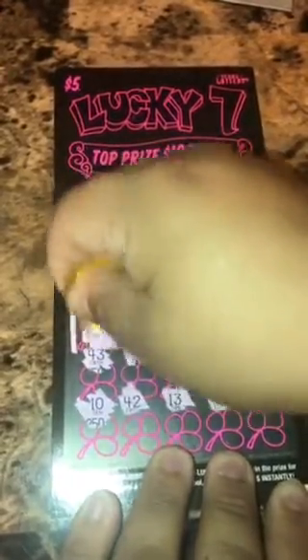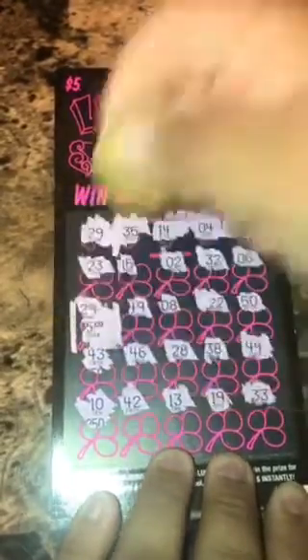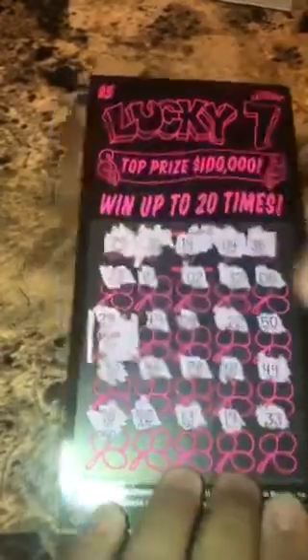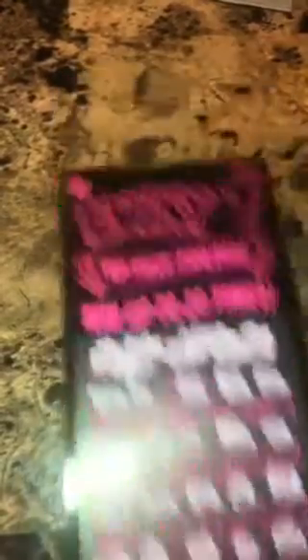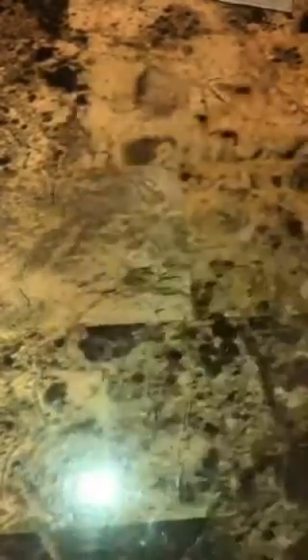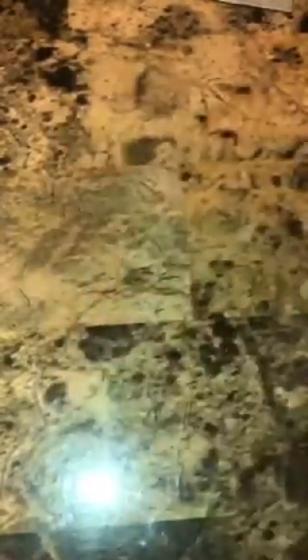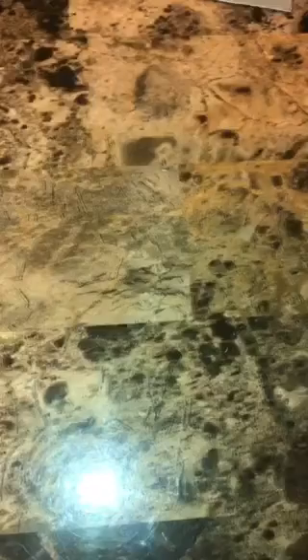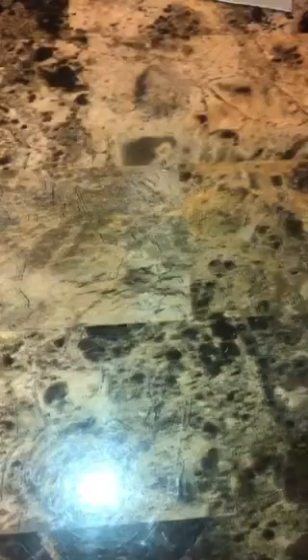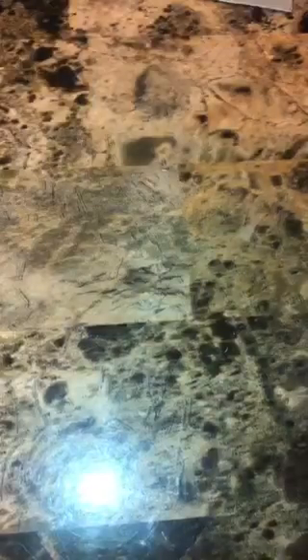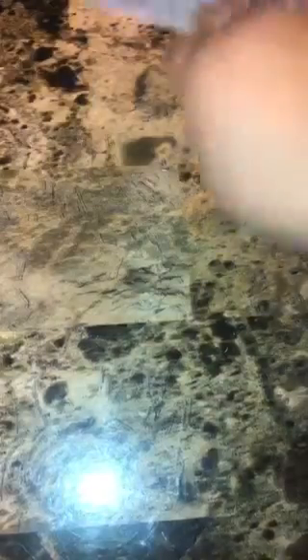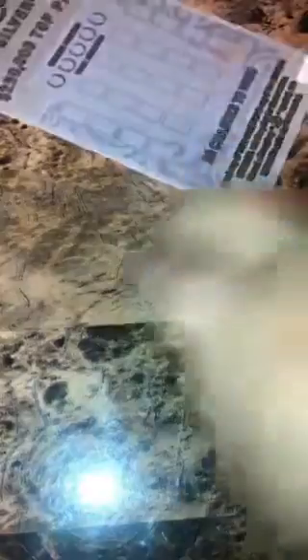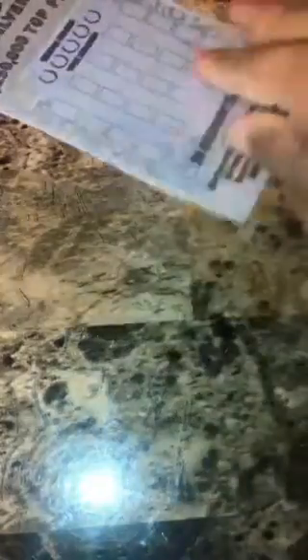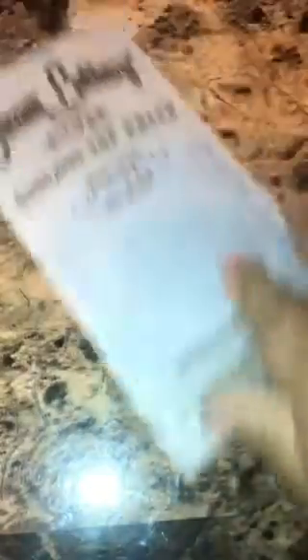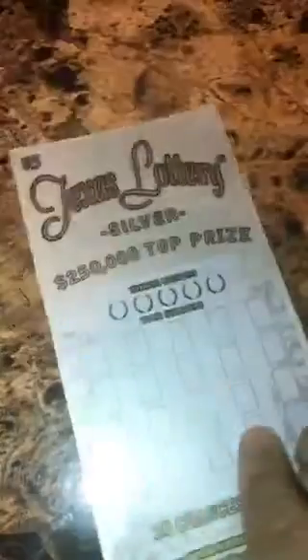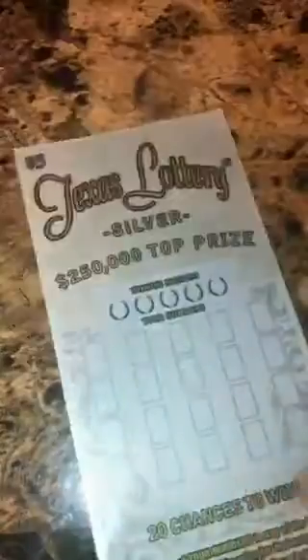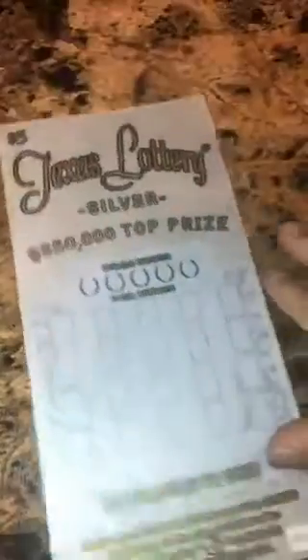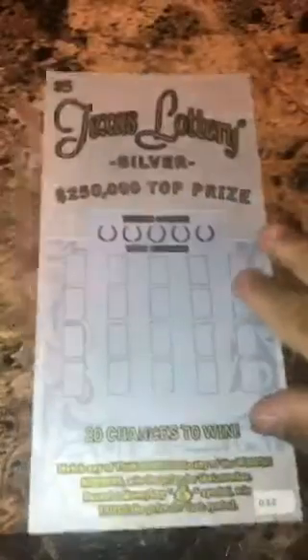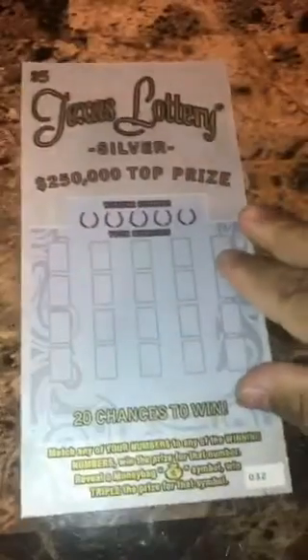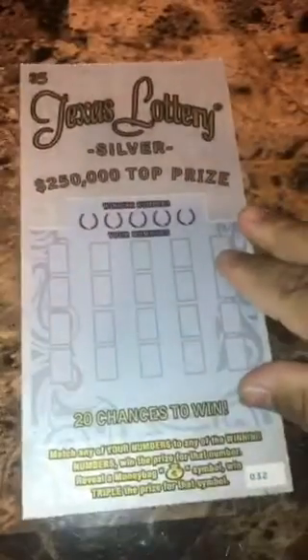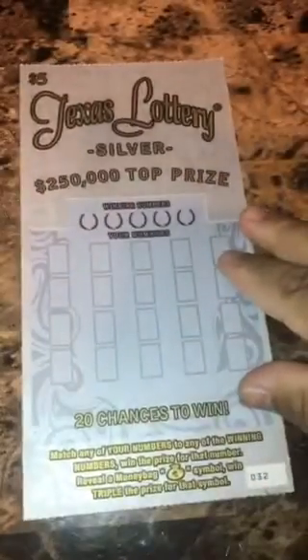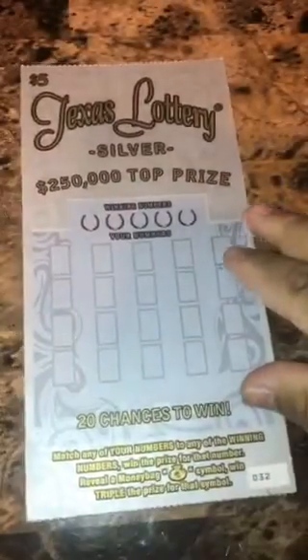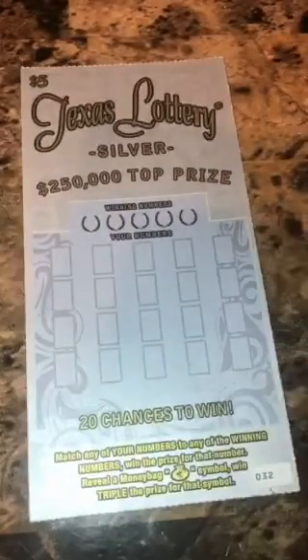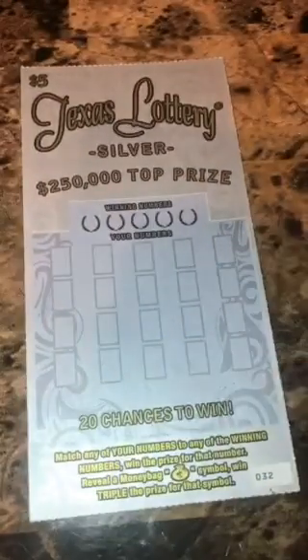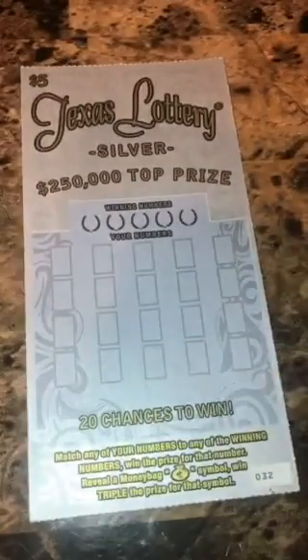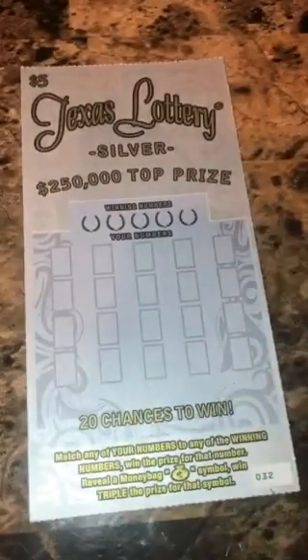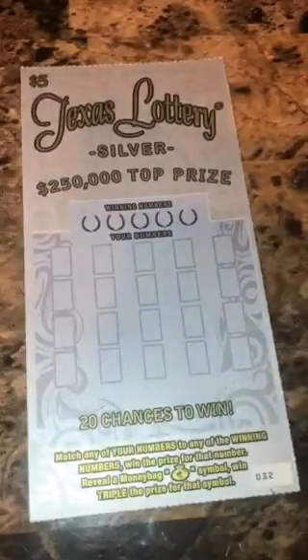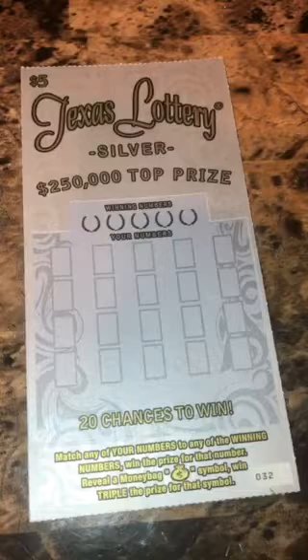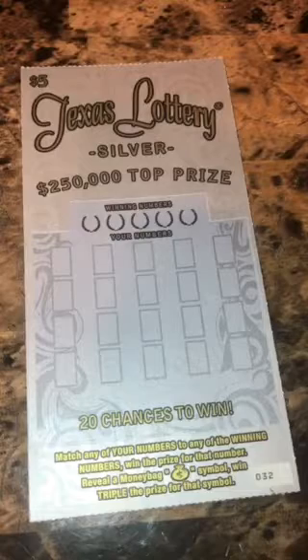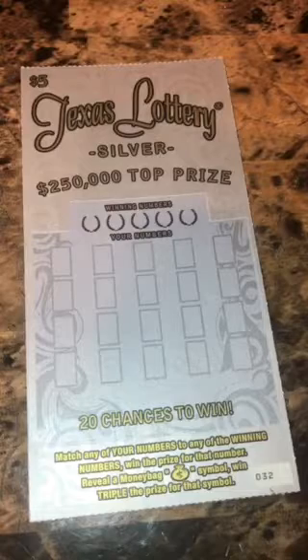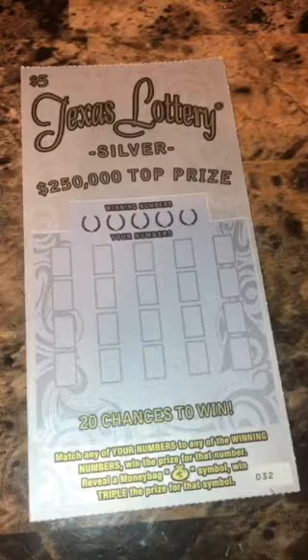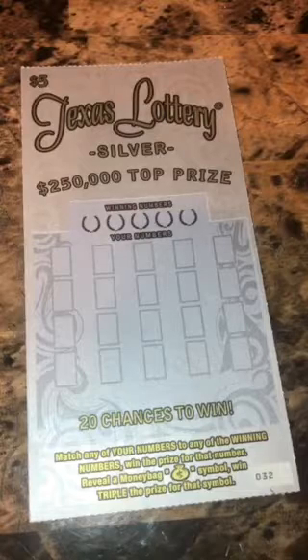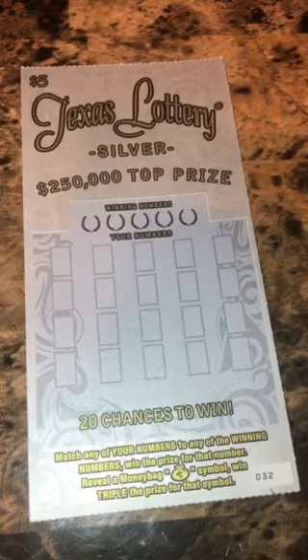Five dollars — a break-even. Alright, on to the Texas Lottery Silver. We got ticket 32, and we're looking to match our numbers to the winning numbers.